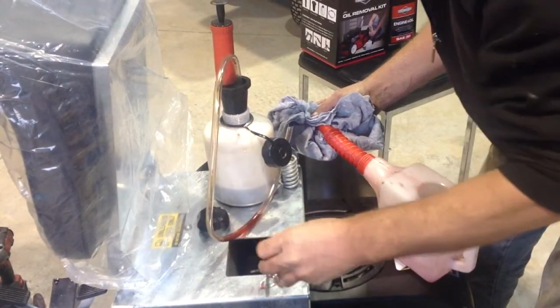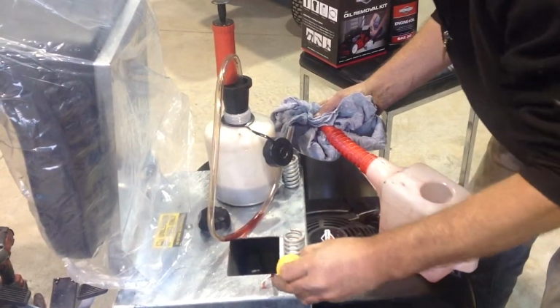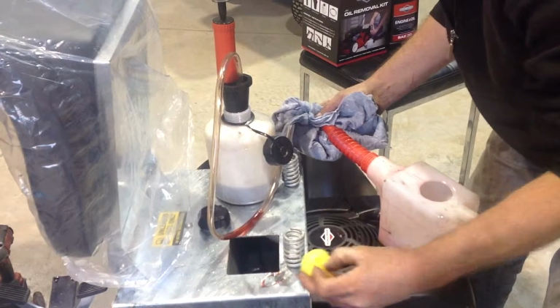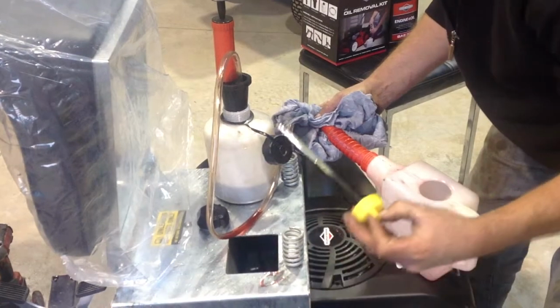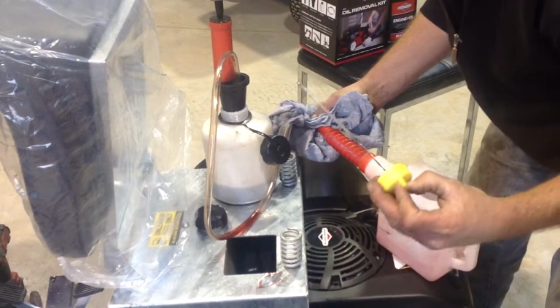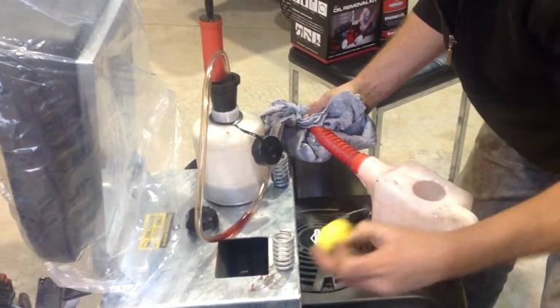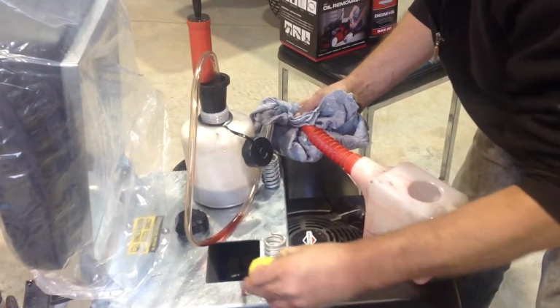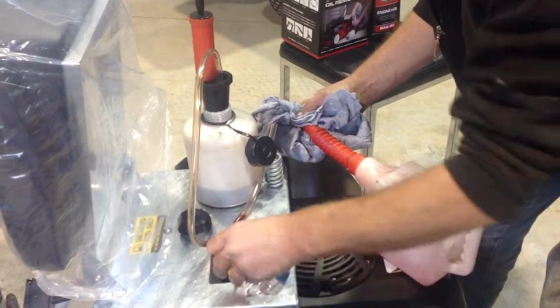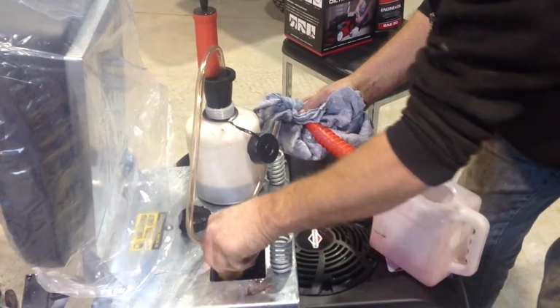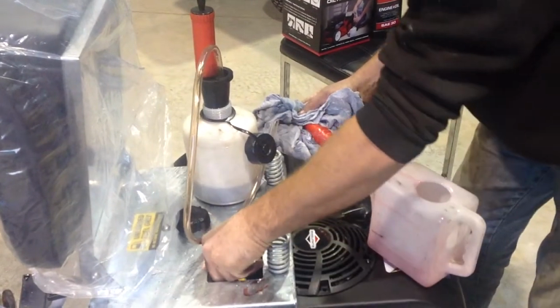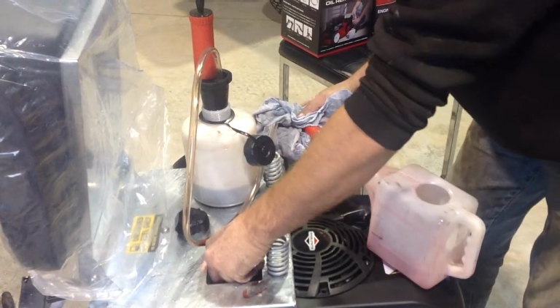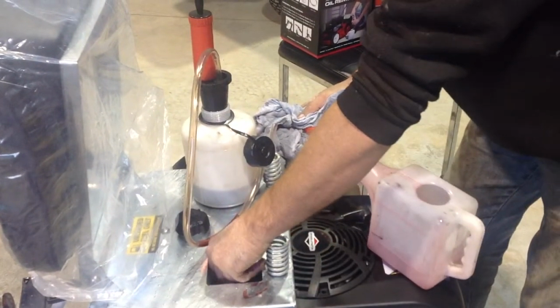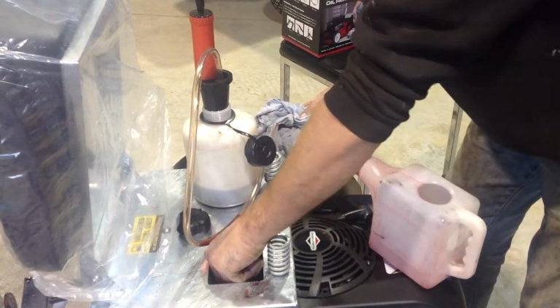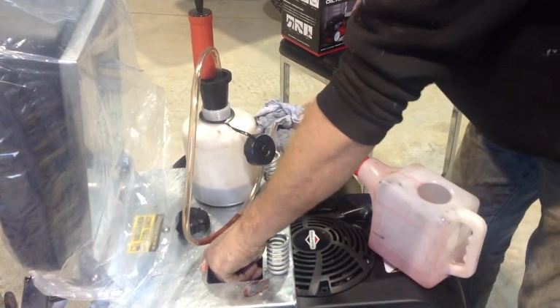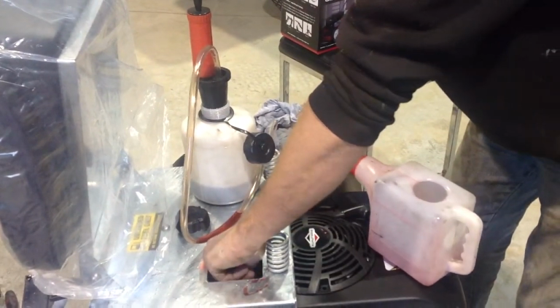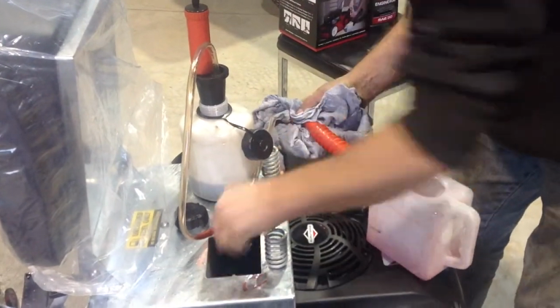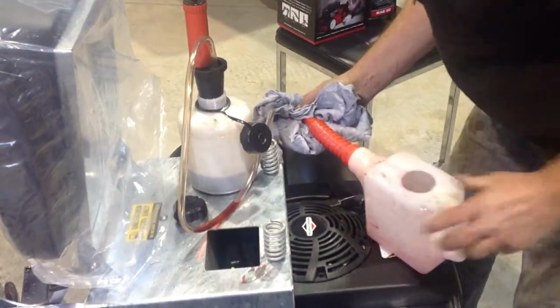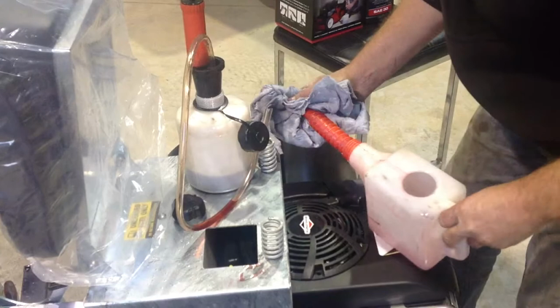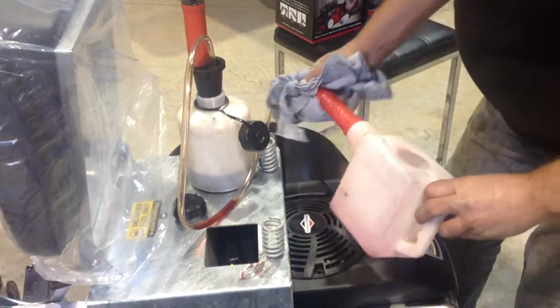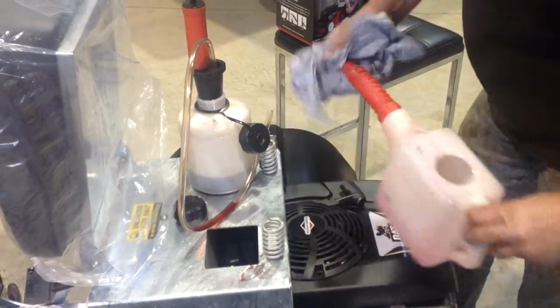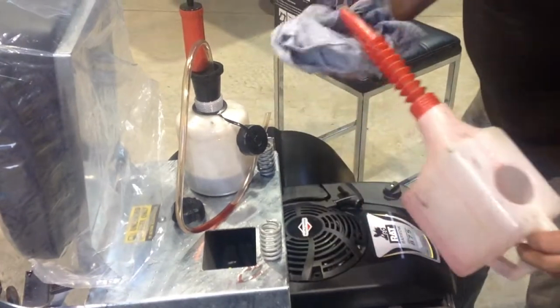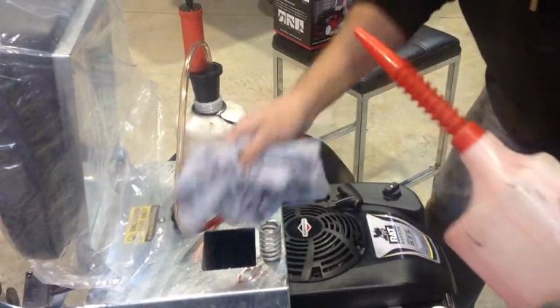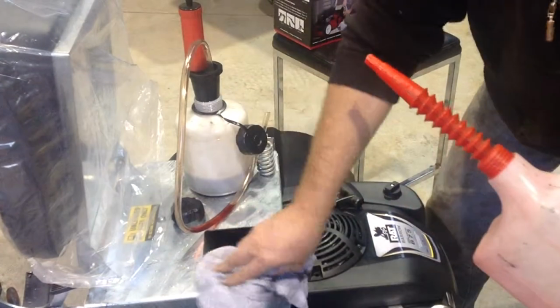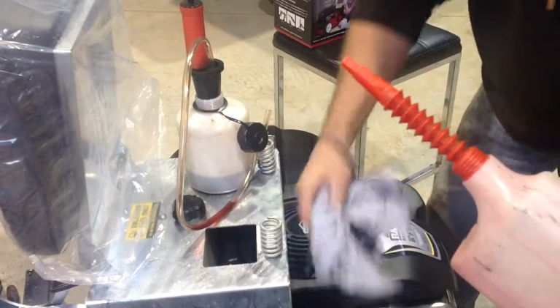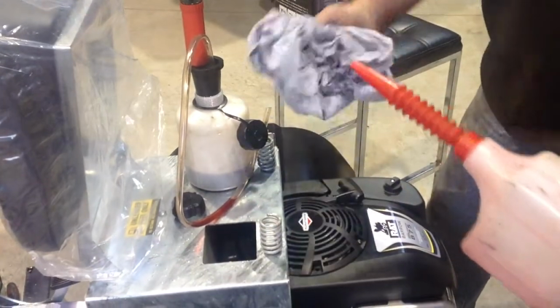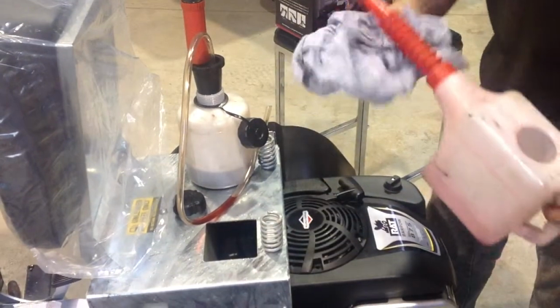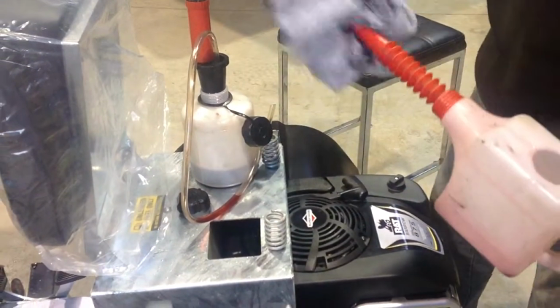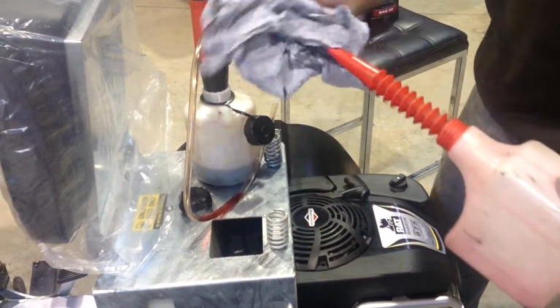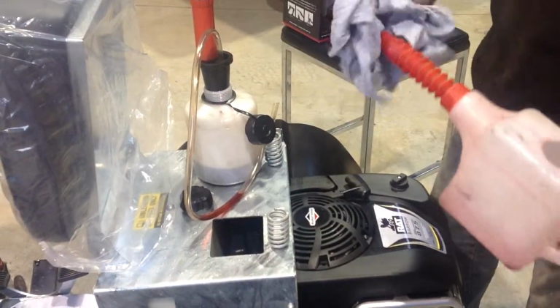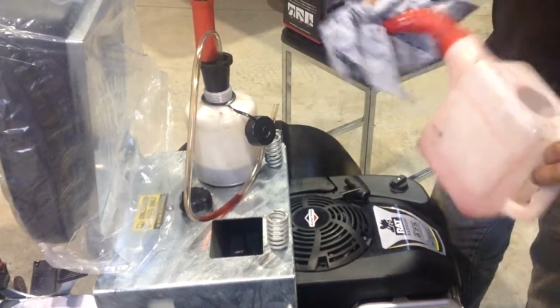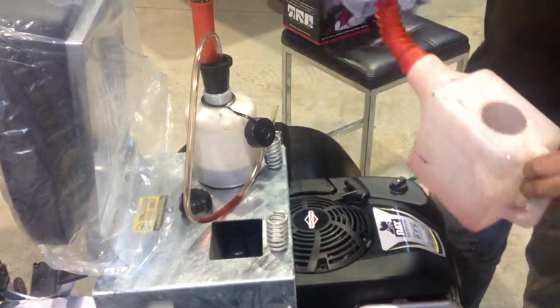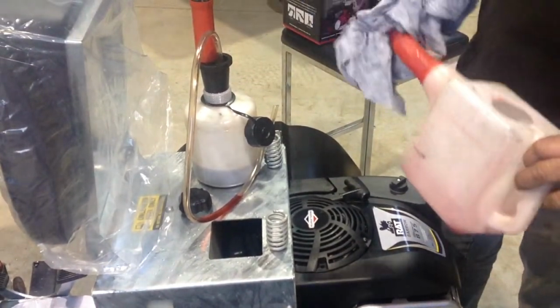Make sure that the oil is between the dots on the end of the dipstick. When you change the oil on your rat barrow, it's a good idea to grease the articulation point on the steering also, and that's a full service.